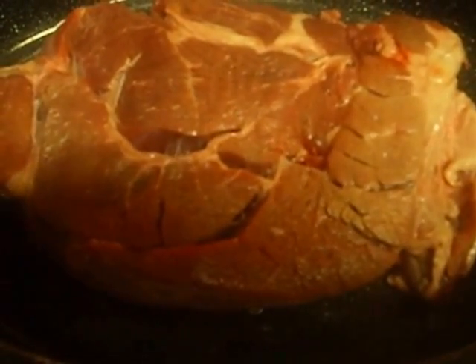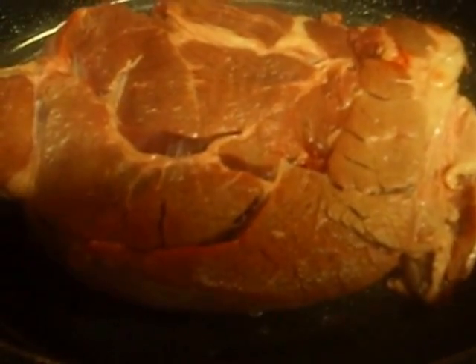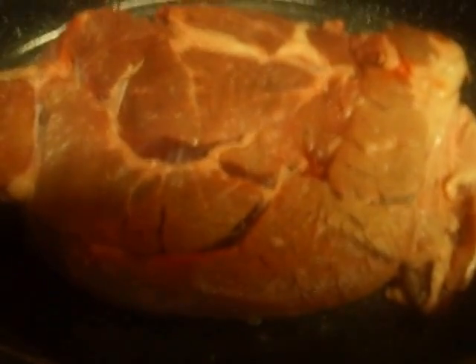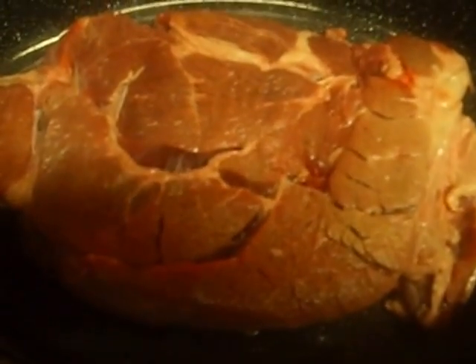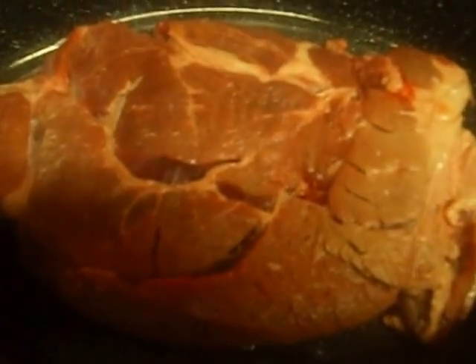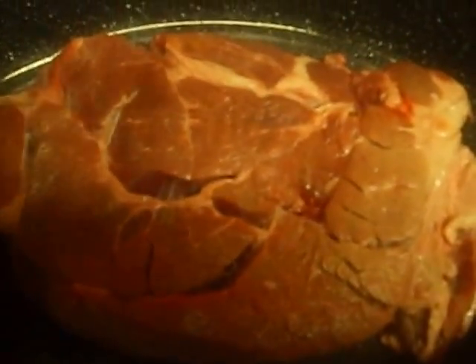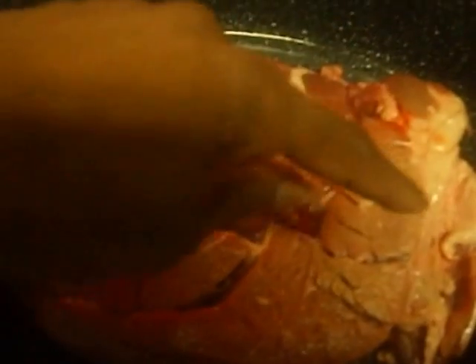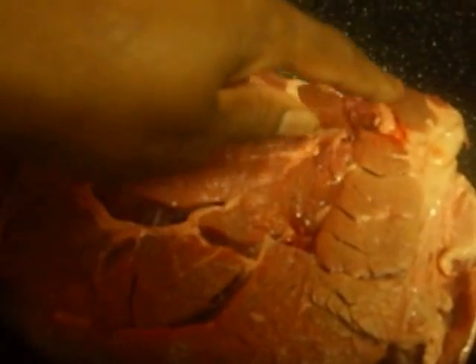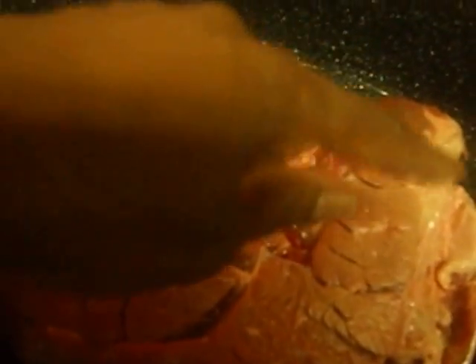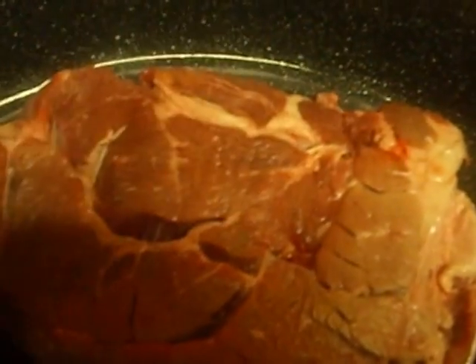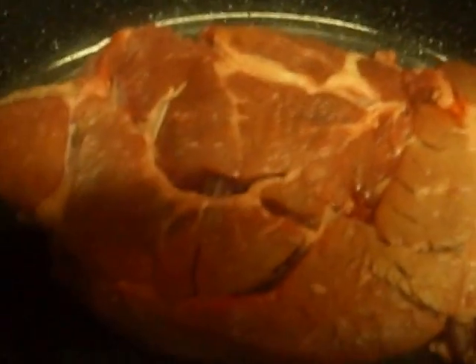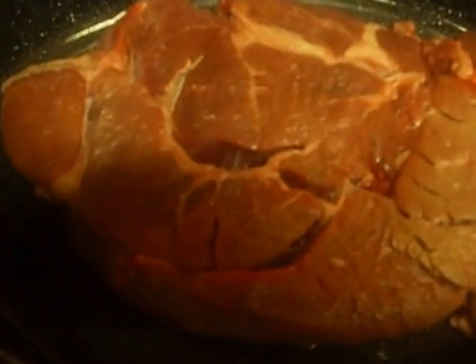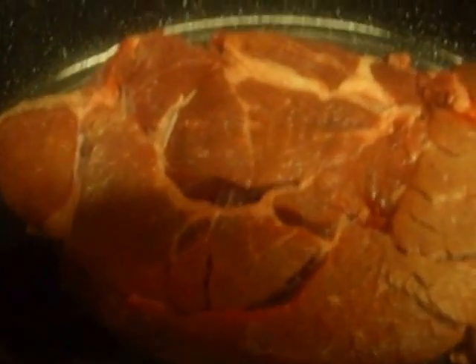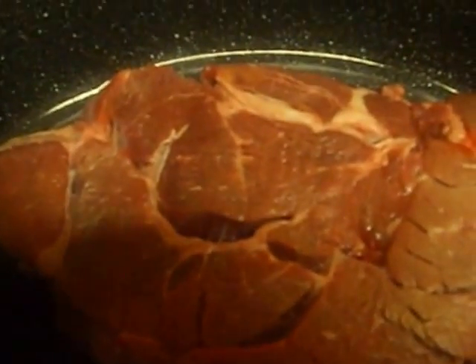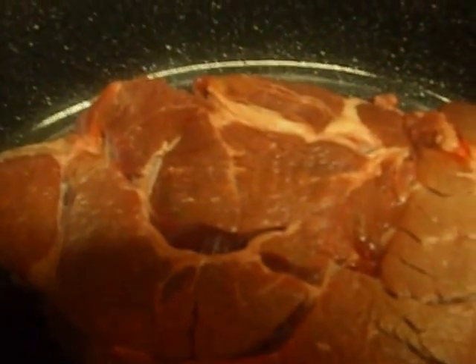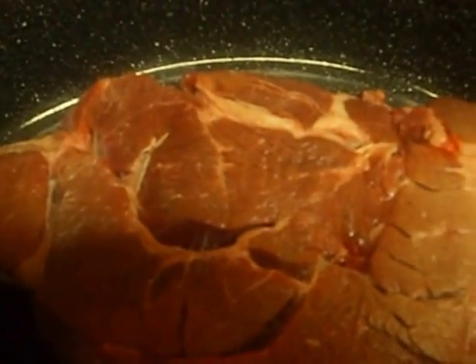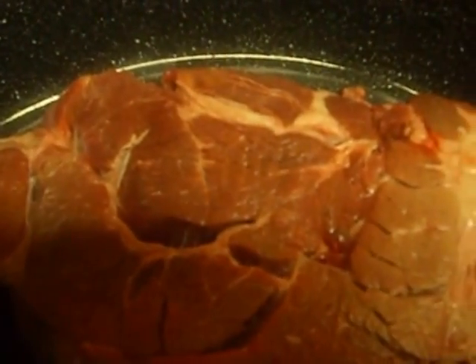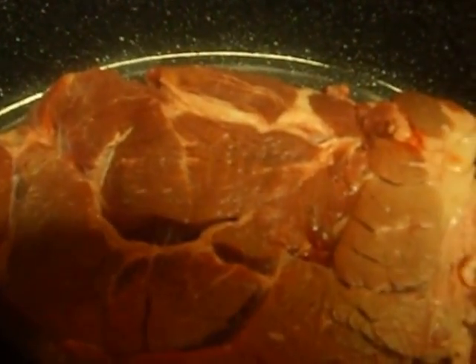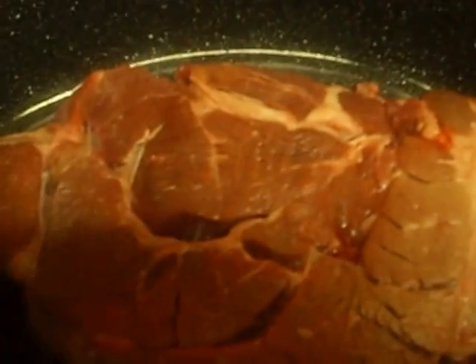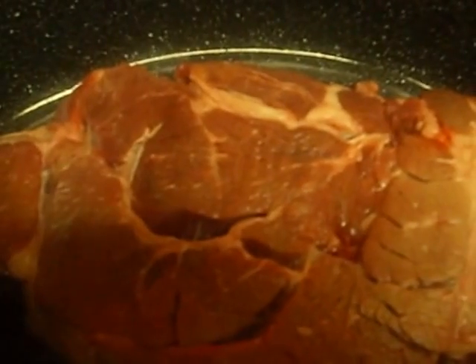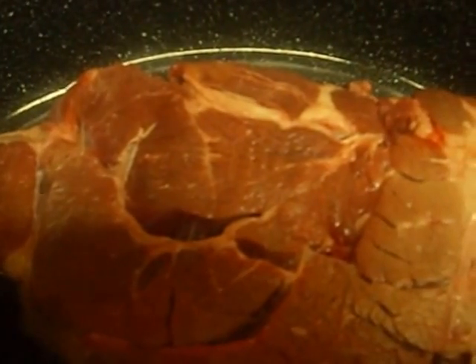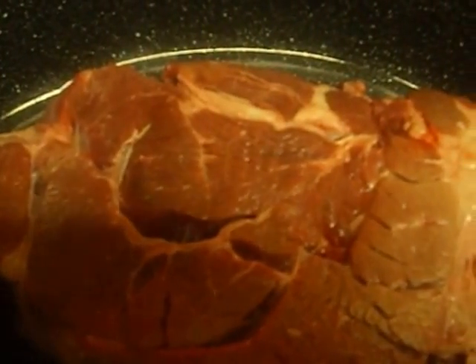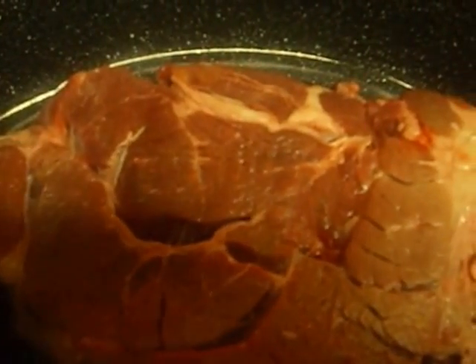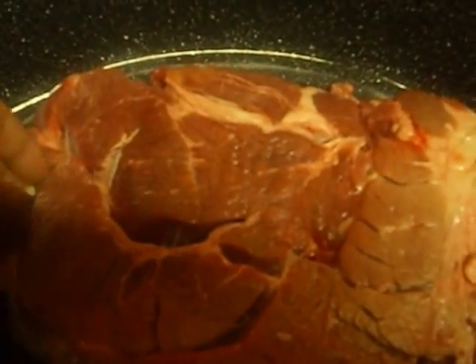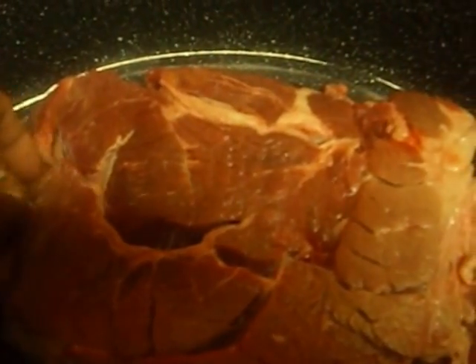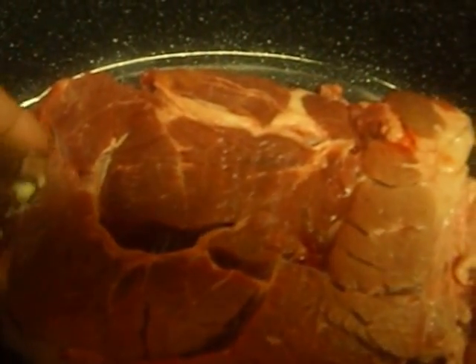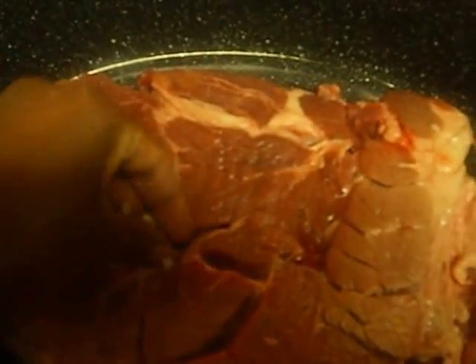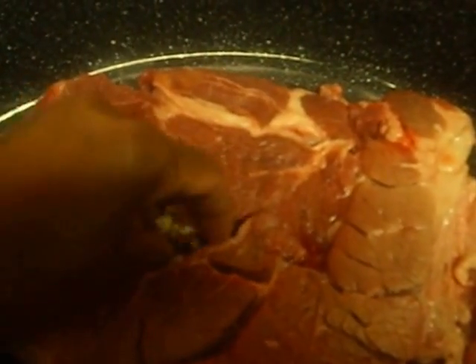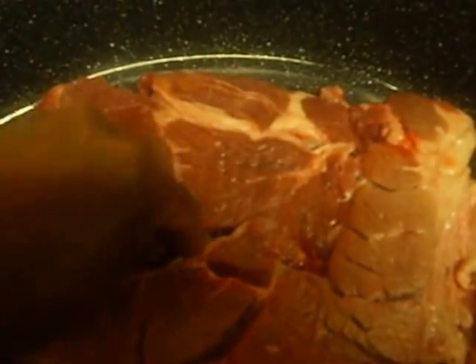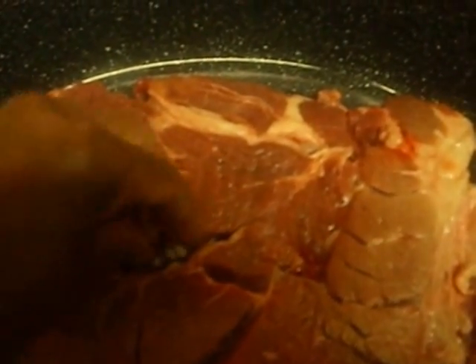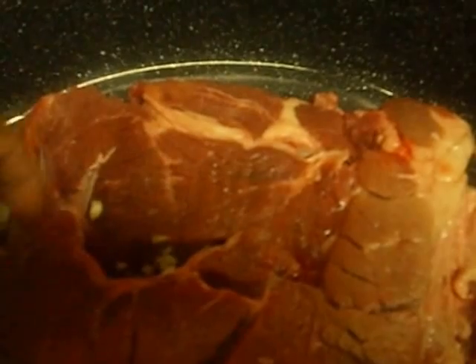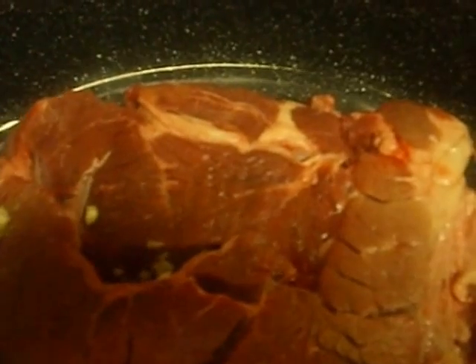This is how the roast looks. There's a little fat here — I'm going to leave it, I'm not going to cut it off. All I'm going to do for this roast is take some pieces of garlic and place them in those openings there. It's just going to add flavor to it.